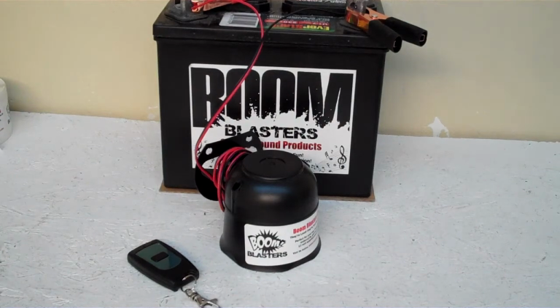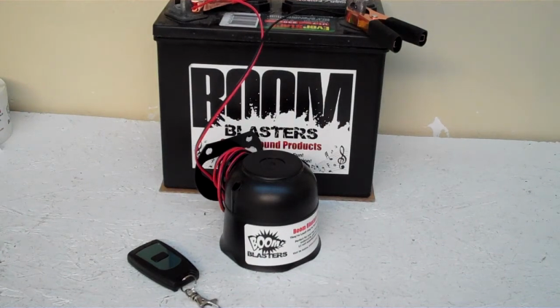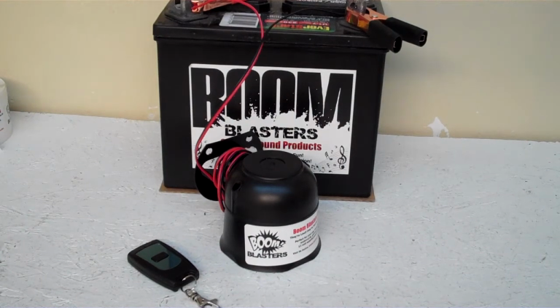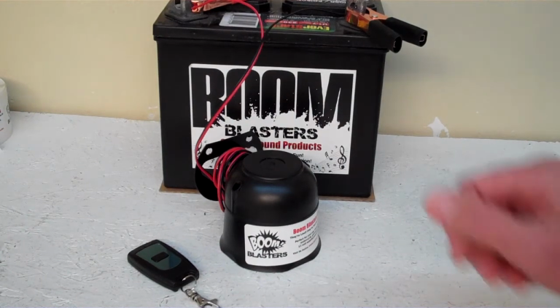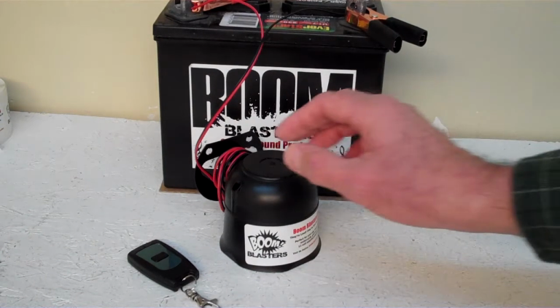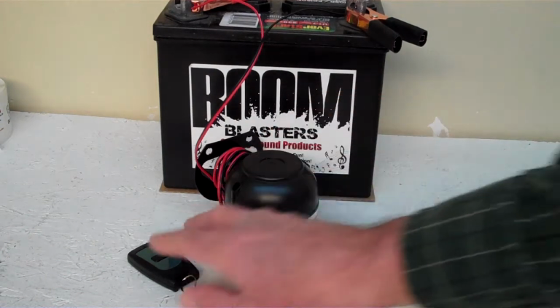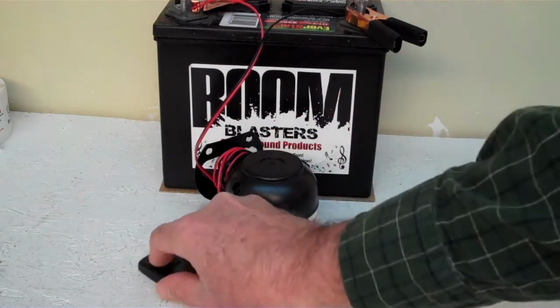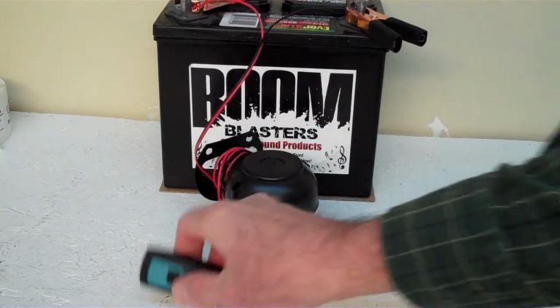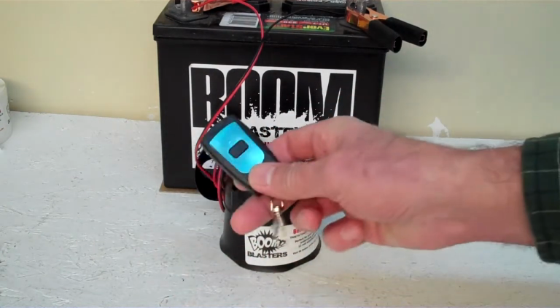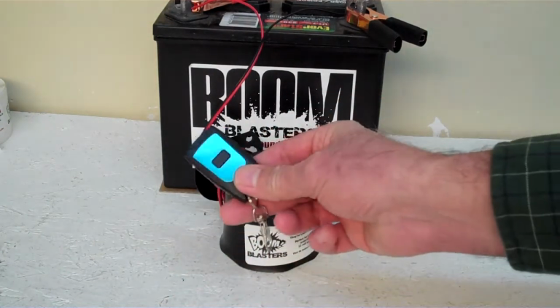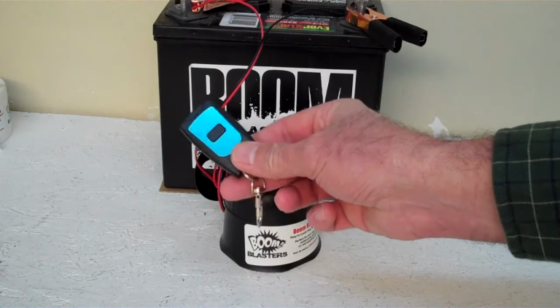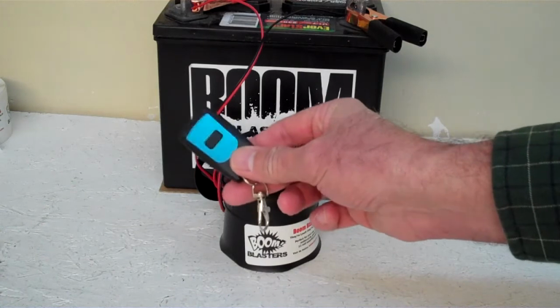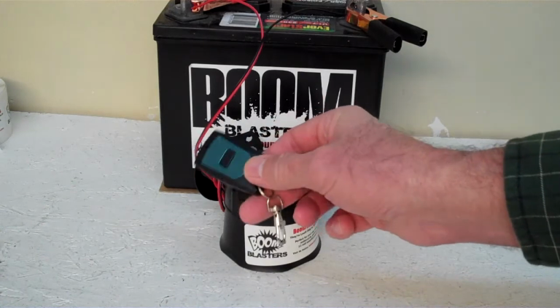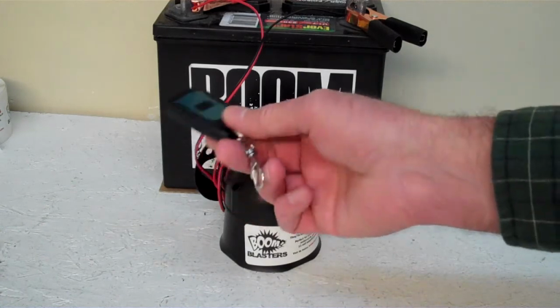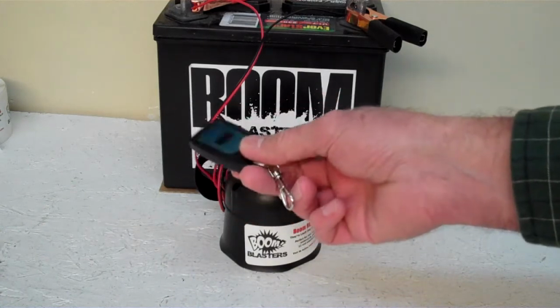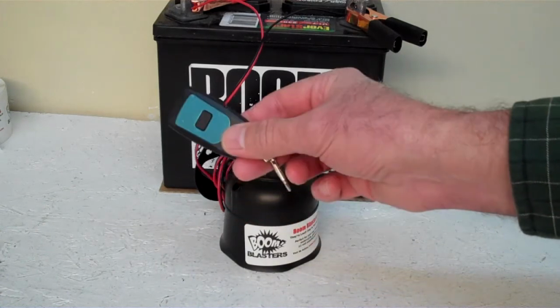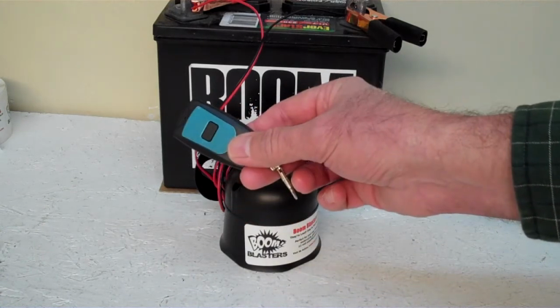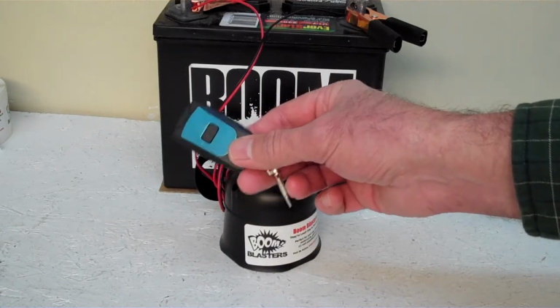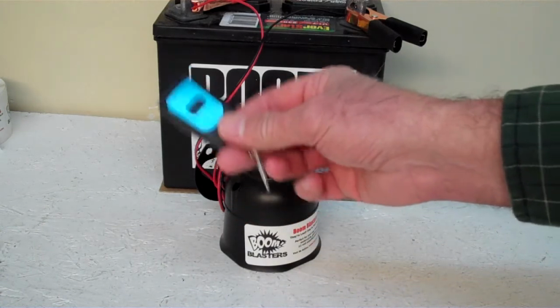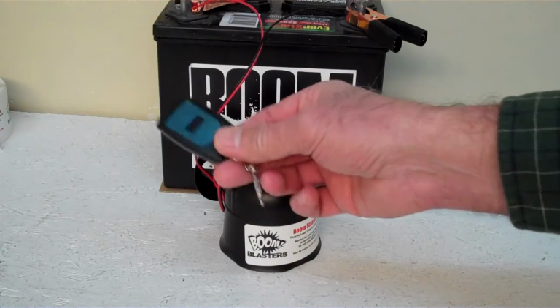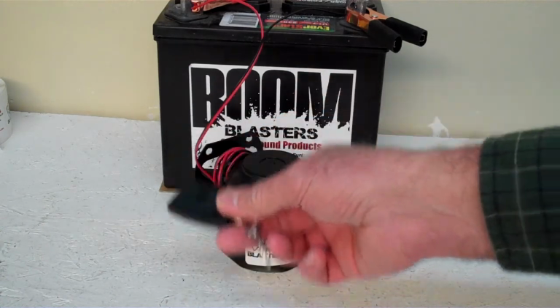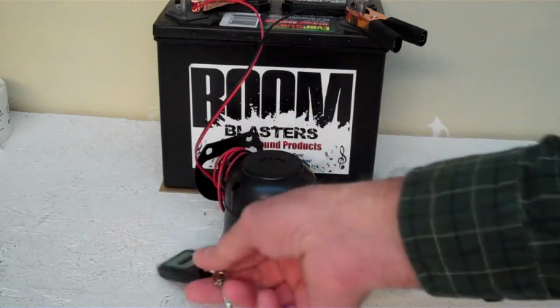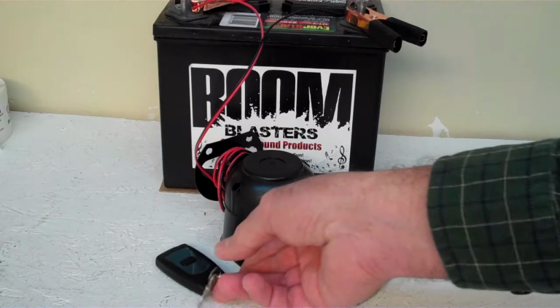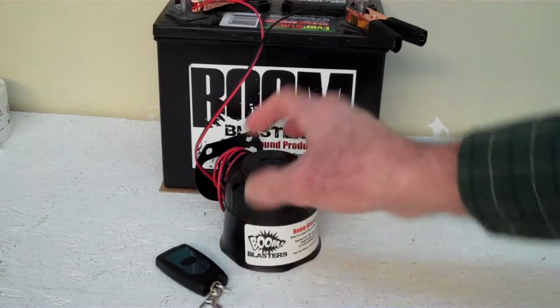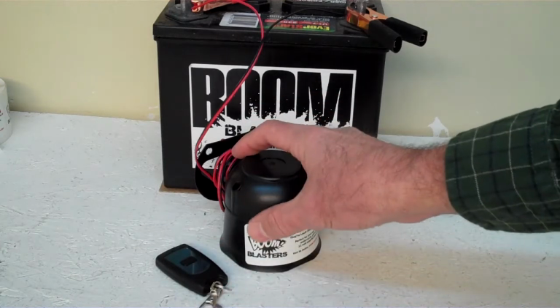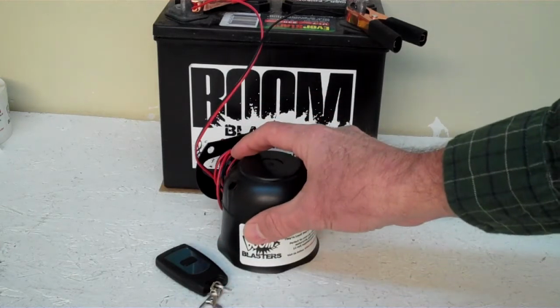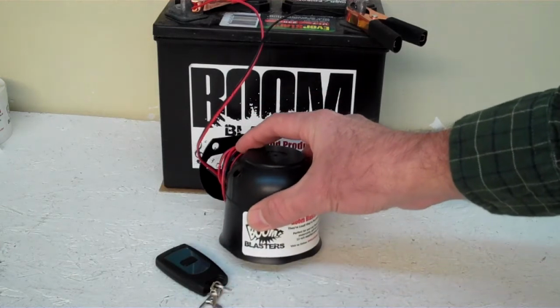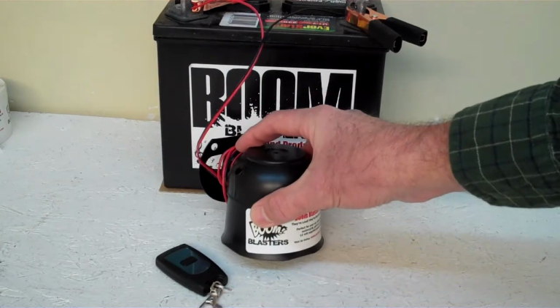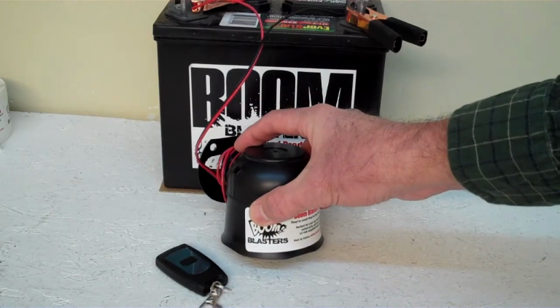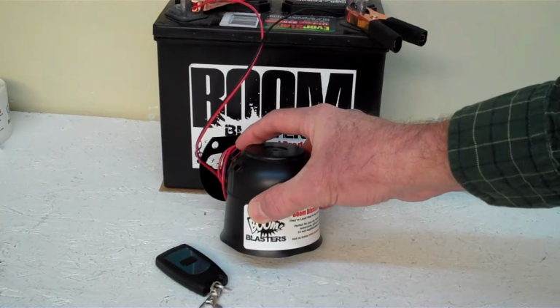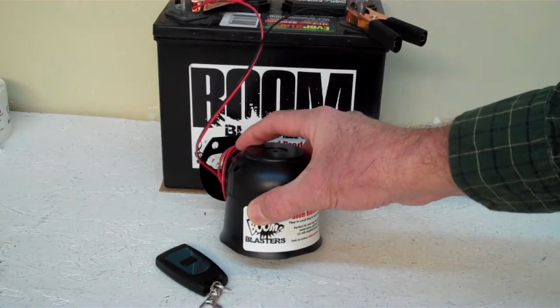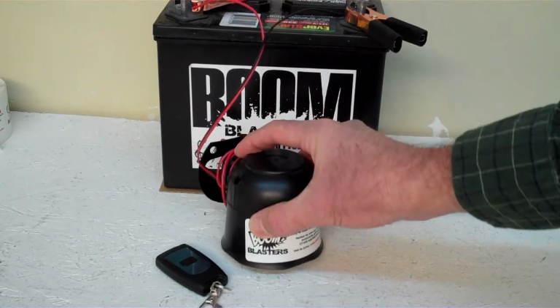Hey everyone, this is our Elephant Sounds wireless car horn. It comes with one remote control. You can purchase additional remotes if you wish, but it does come with one remote control. We've got the horn facing down right now because it's a pretty loud horn and we don't want to hurt our ears here.